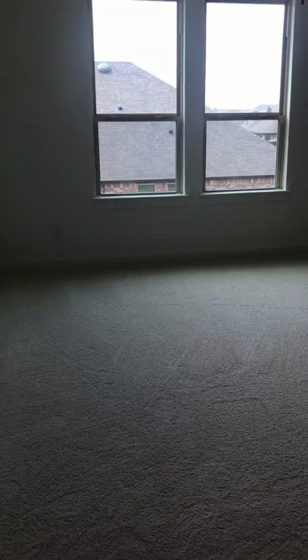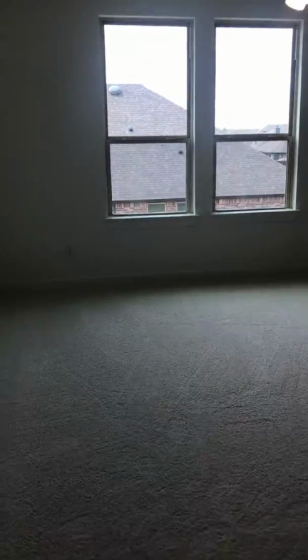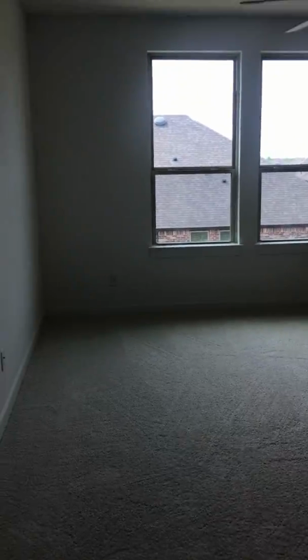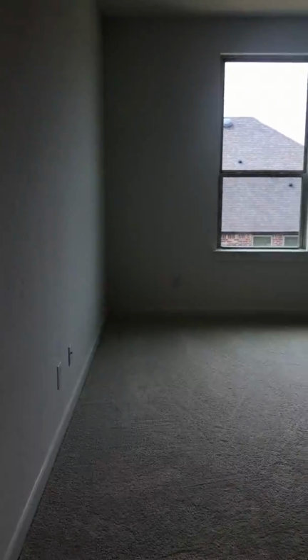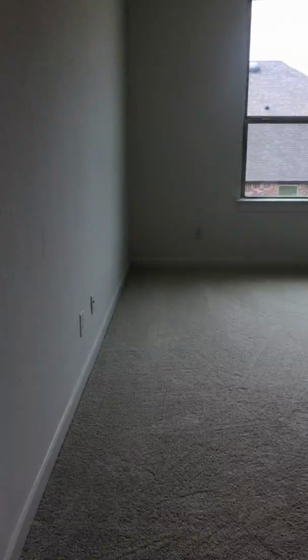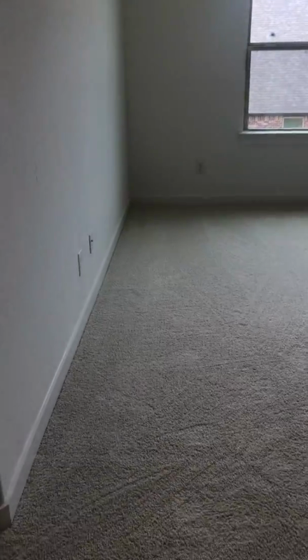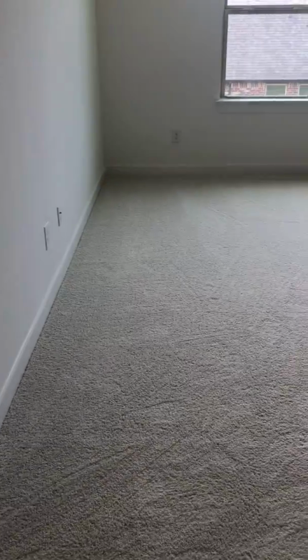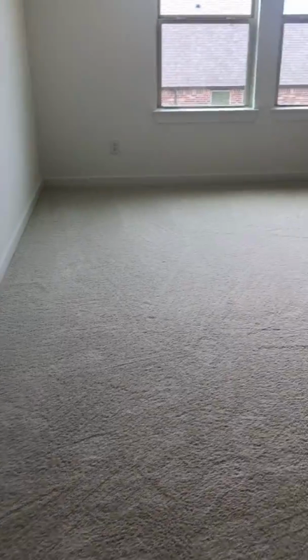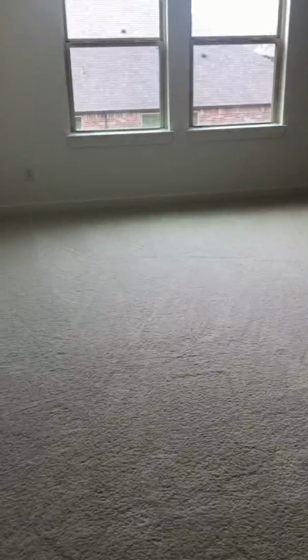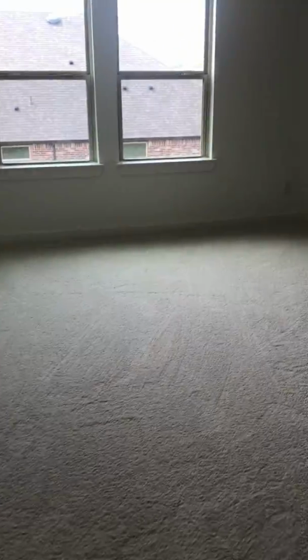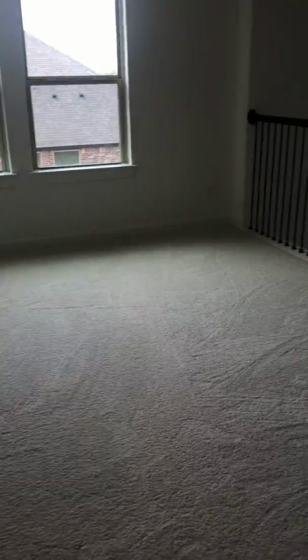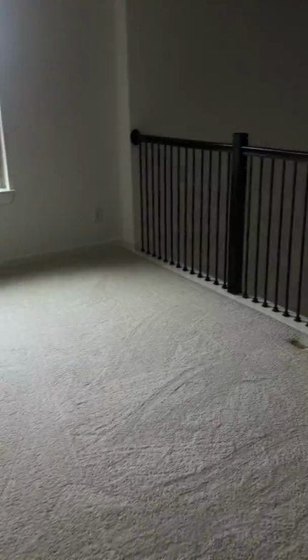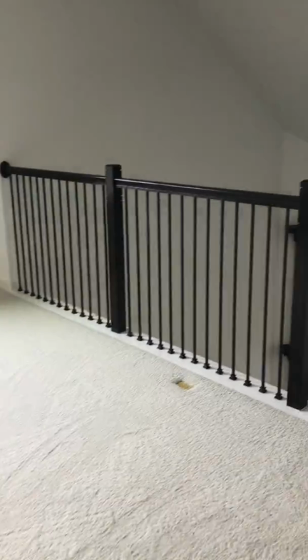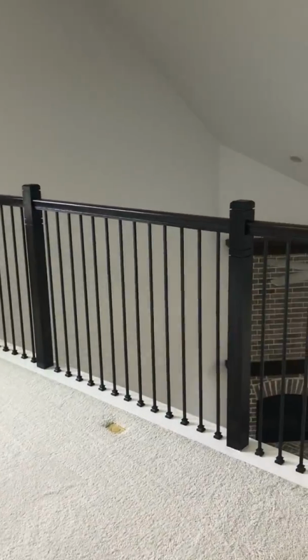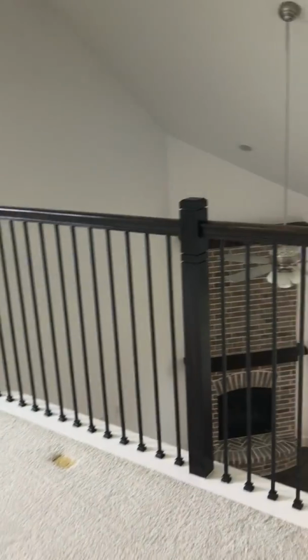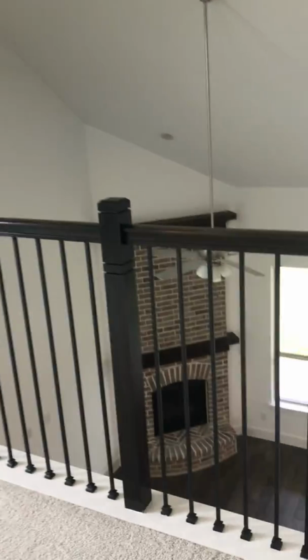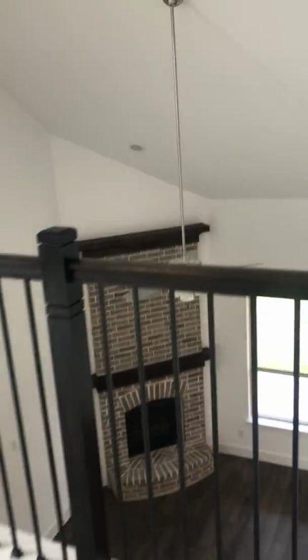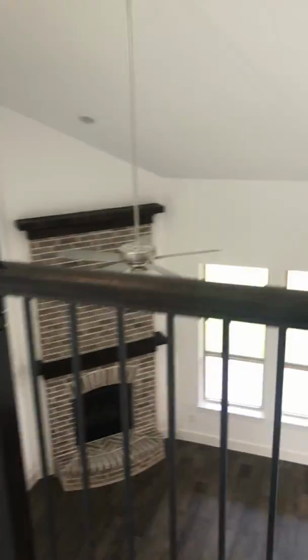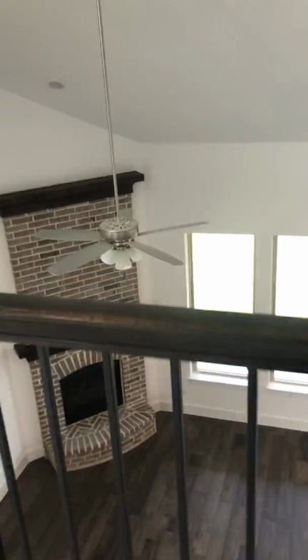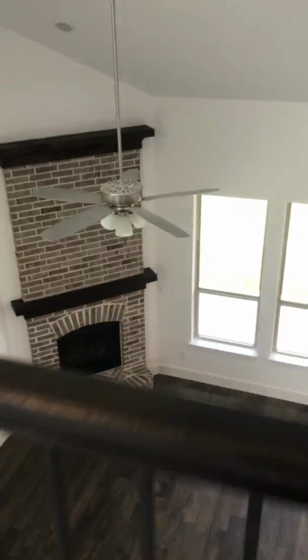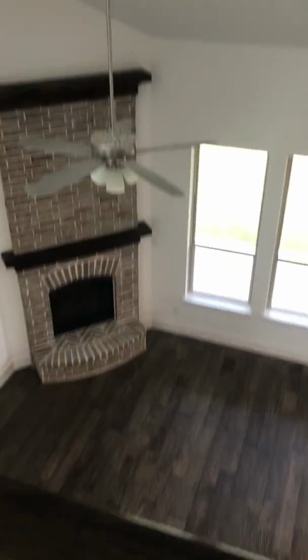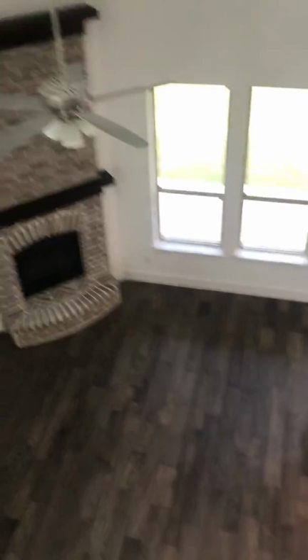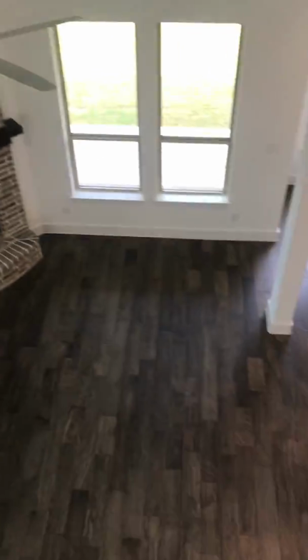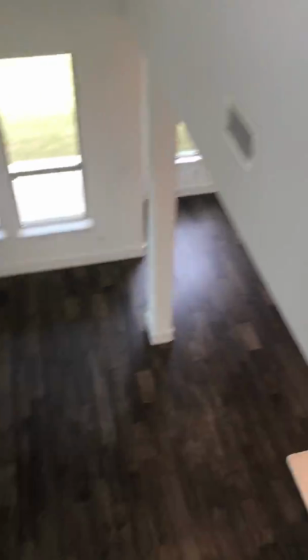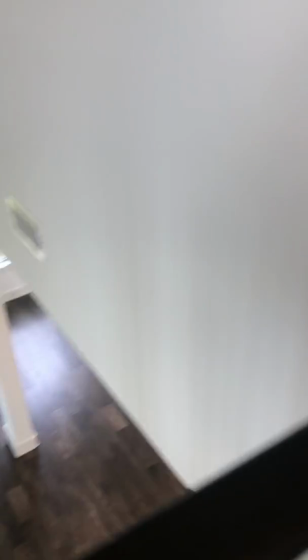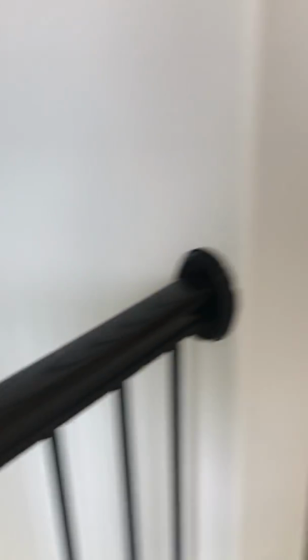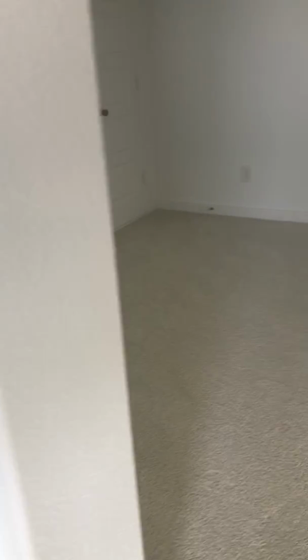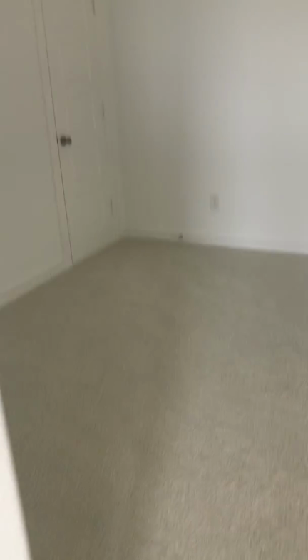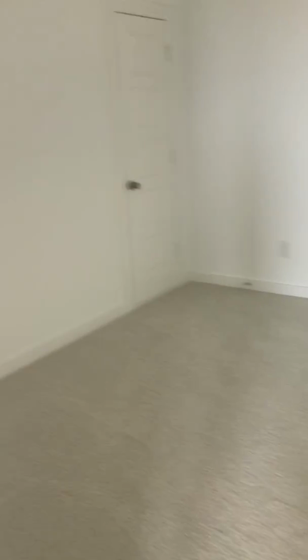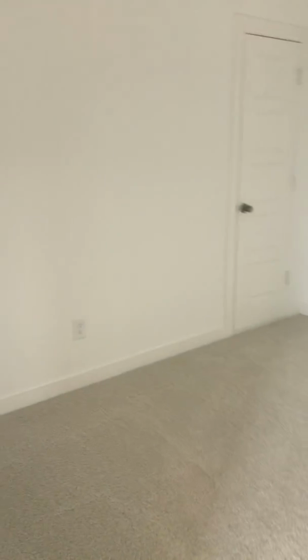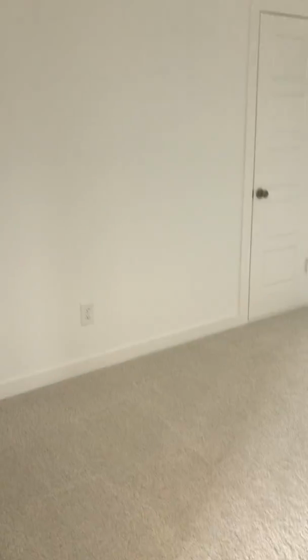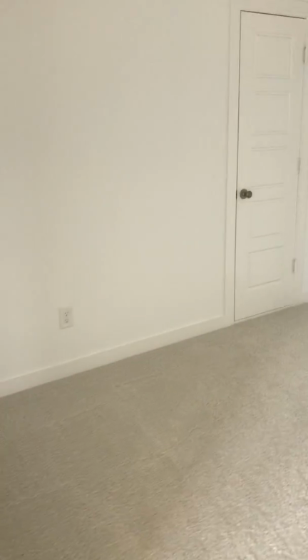When you get to the top of the stairs, you're in an open game room that has the wrought-iron railing over here that overlooks below, and then you have another small little nook over here.